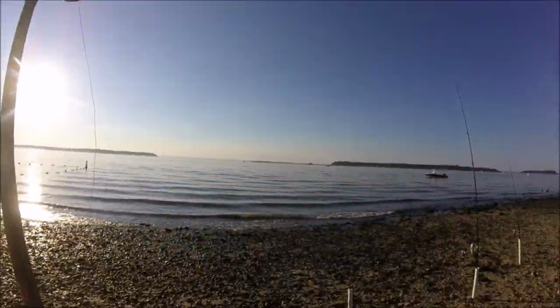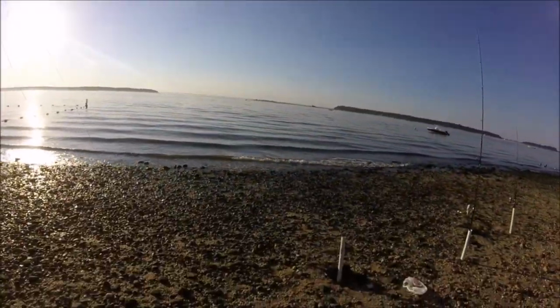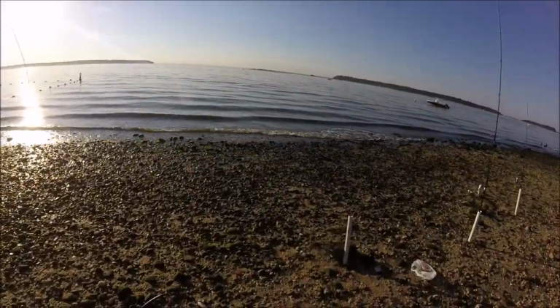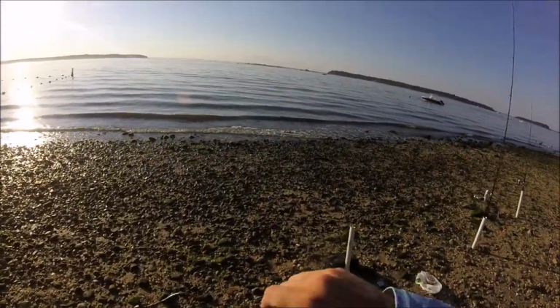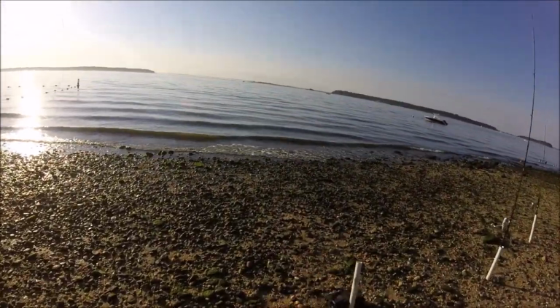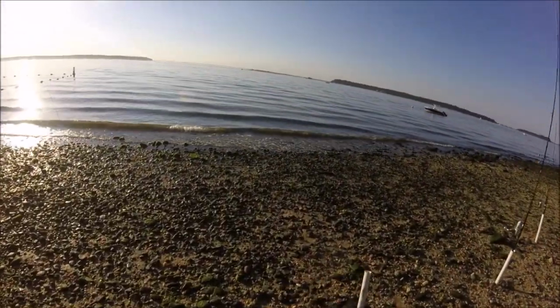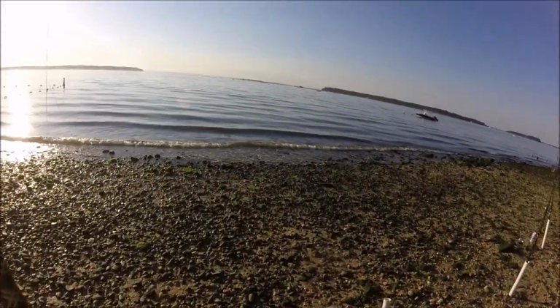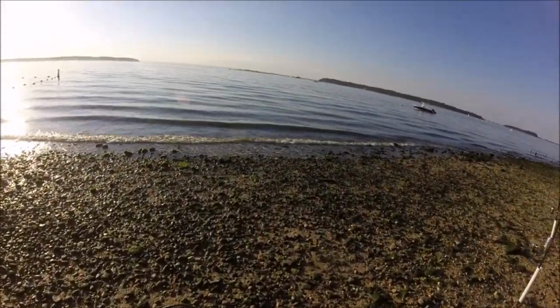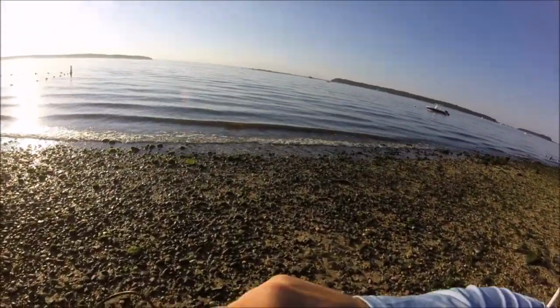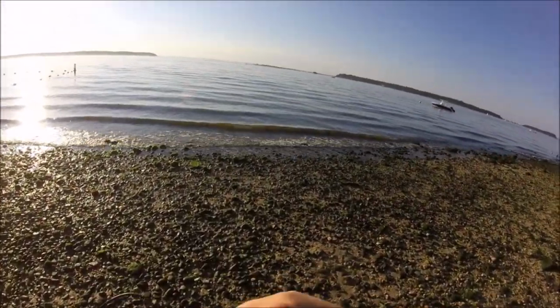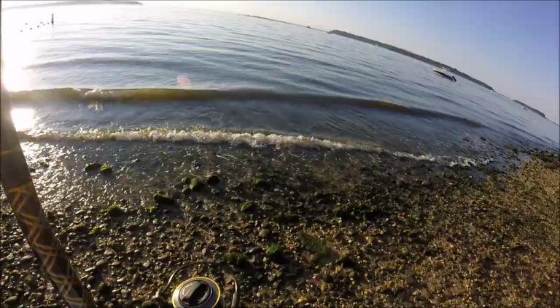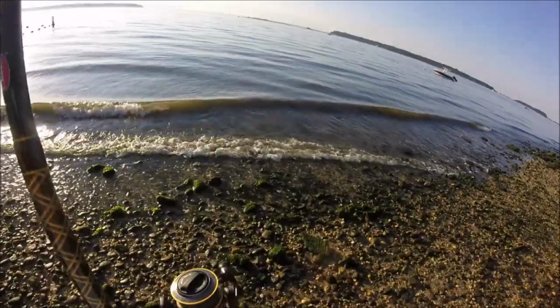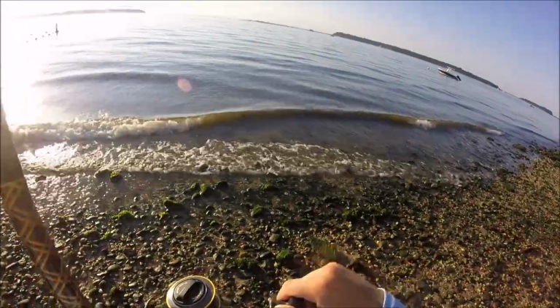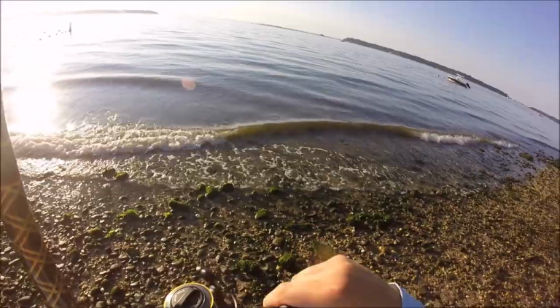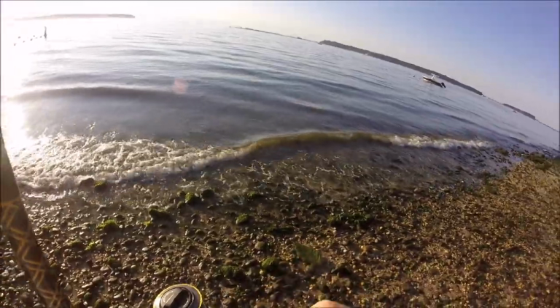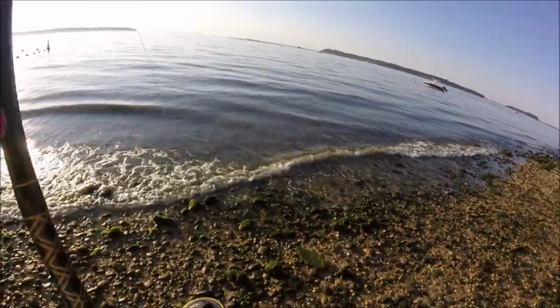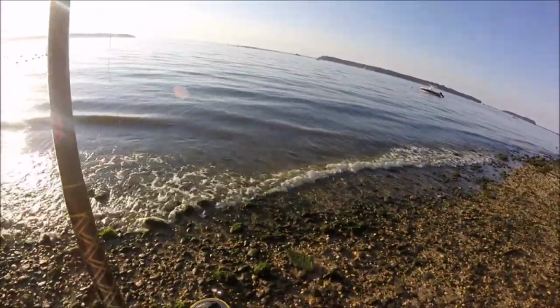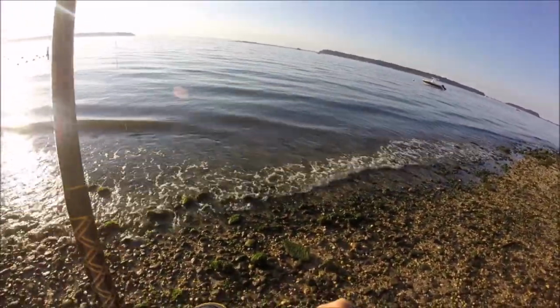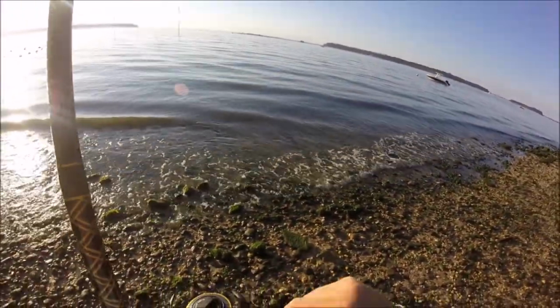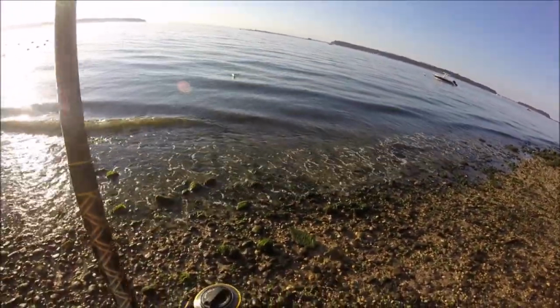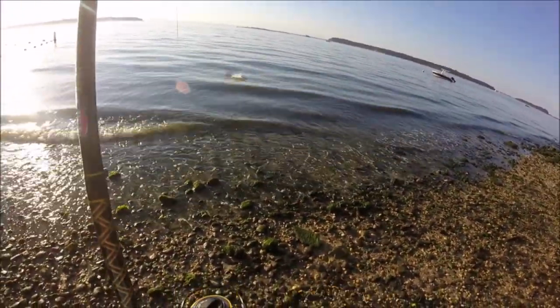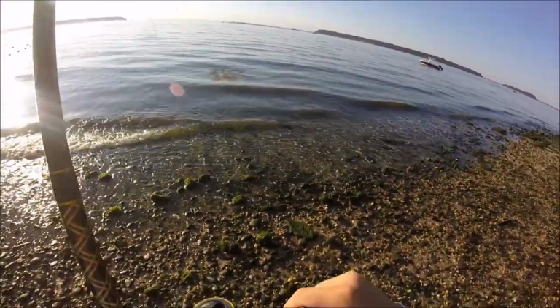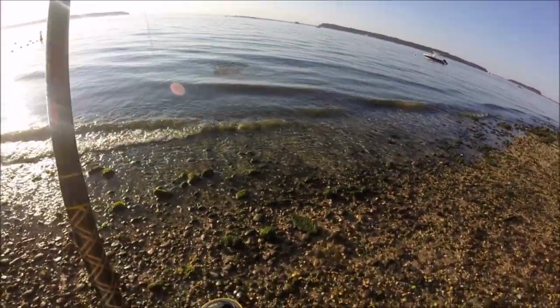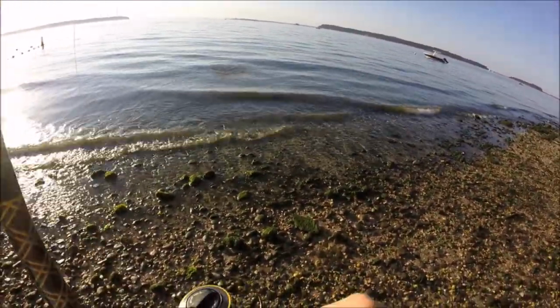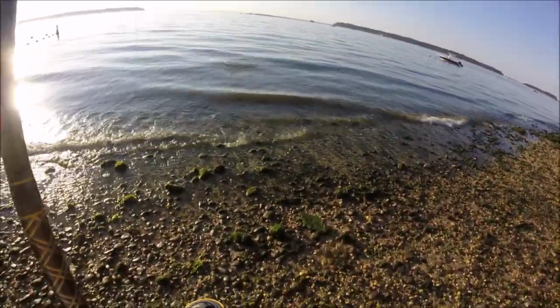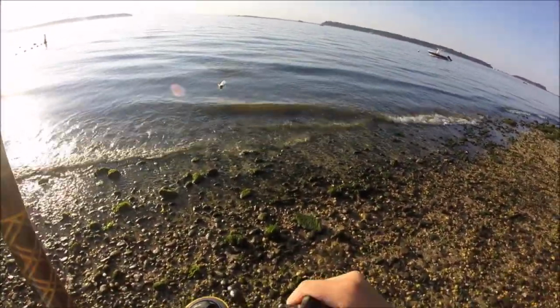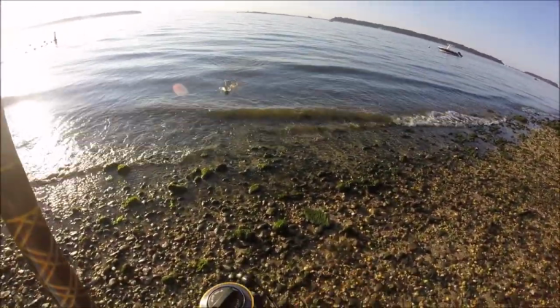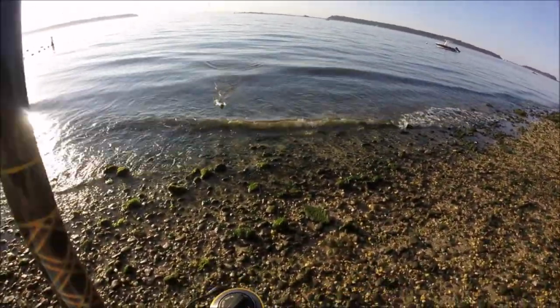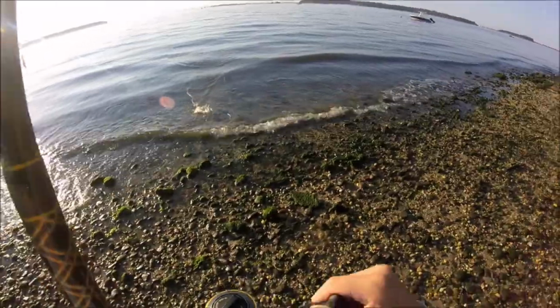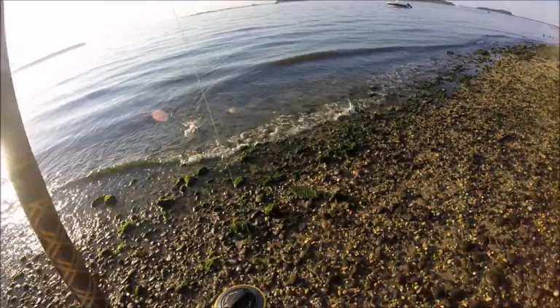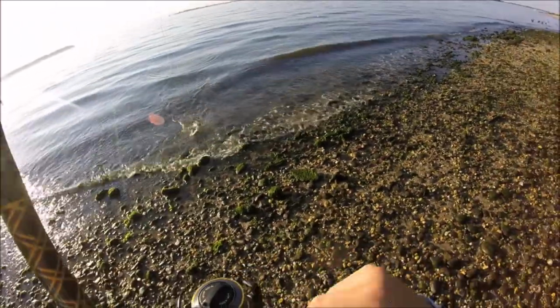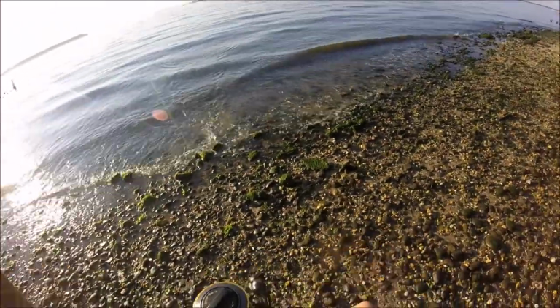What's going on guys, welcome back to another episode of Bee Sprites Fishing. This is just a quick little video from early July, just doing some porgy fishing on the north shore of Long Island. I'm going to go over some tips on how to catch these guys from any north shore beach.